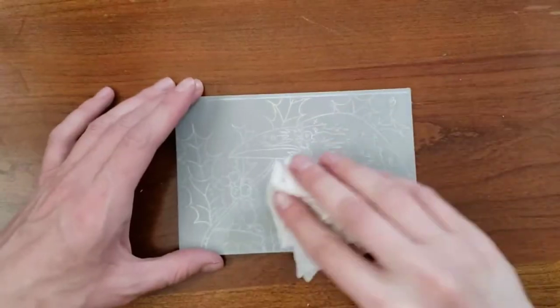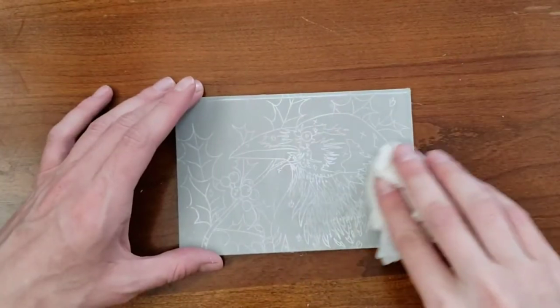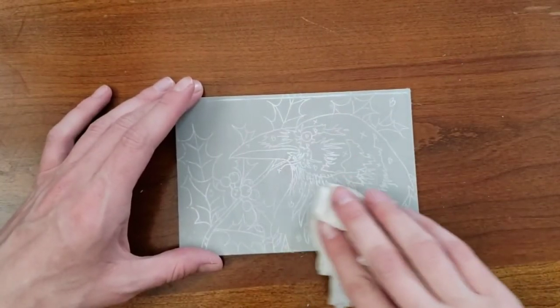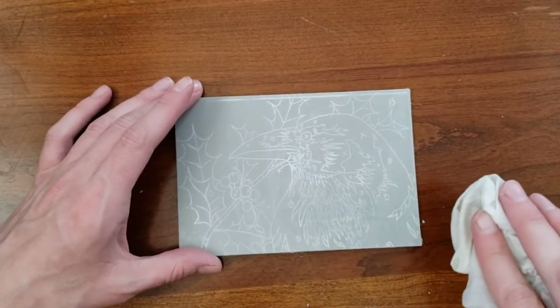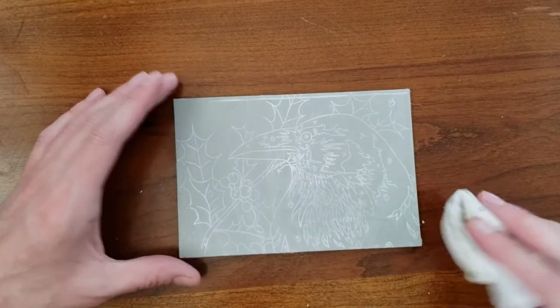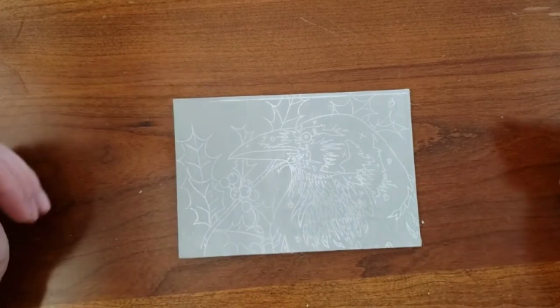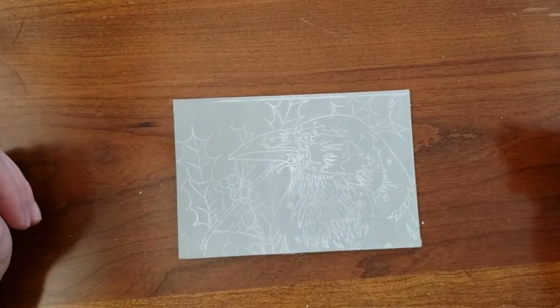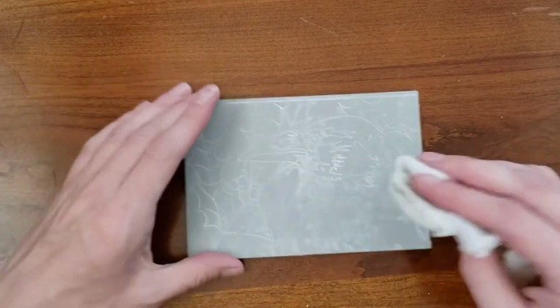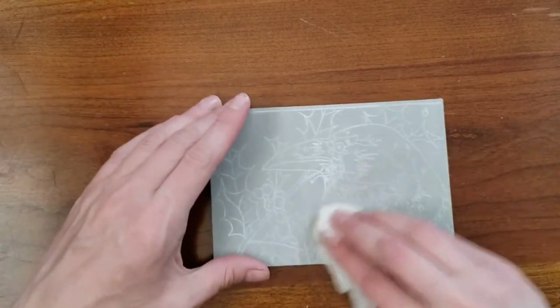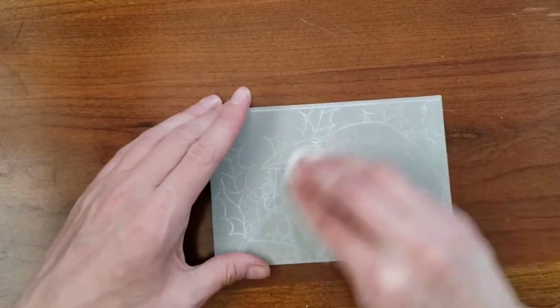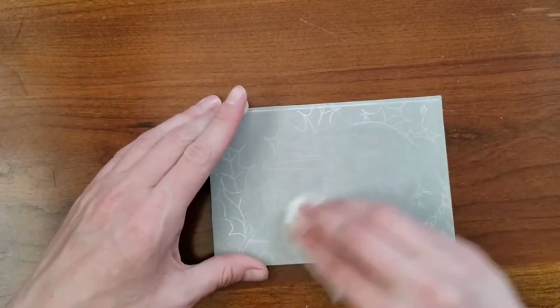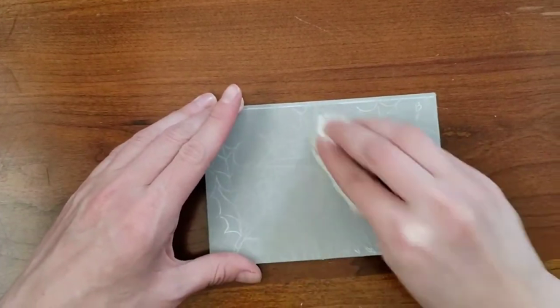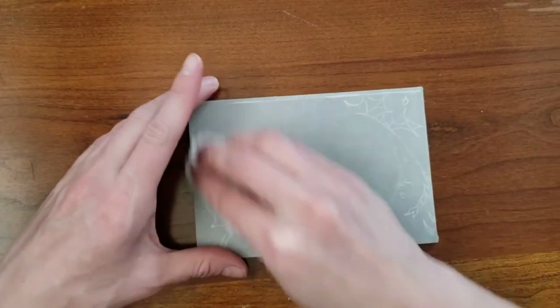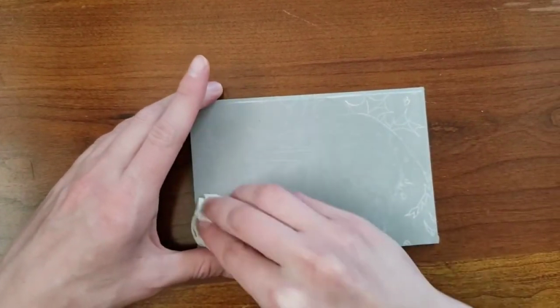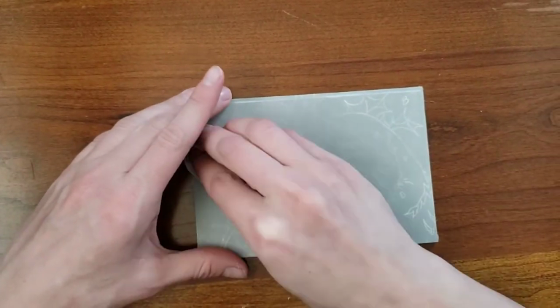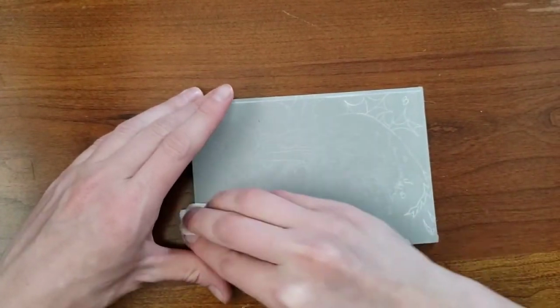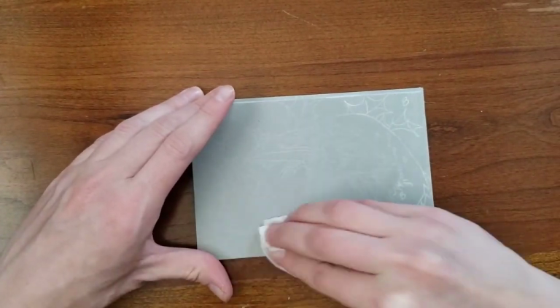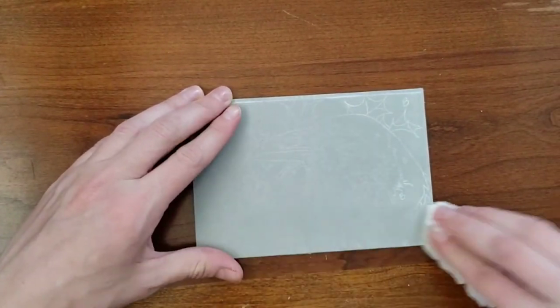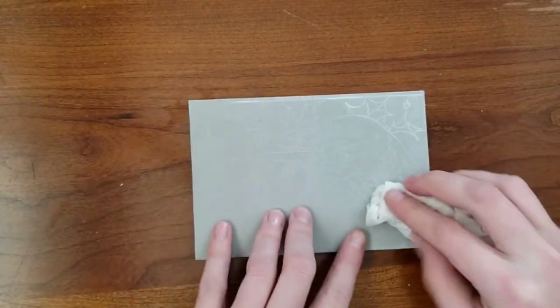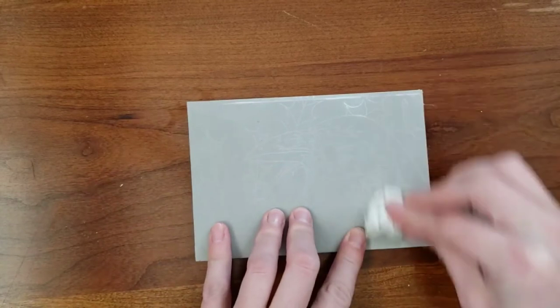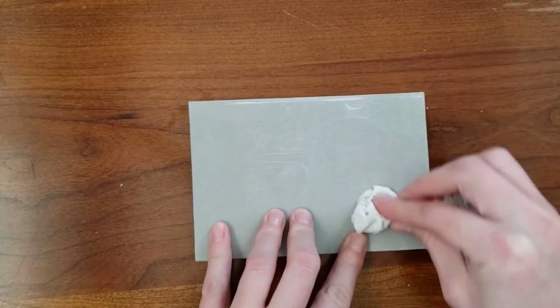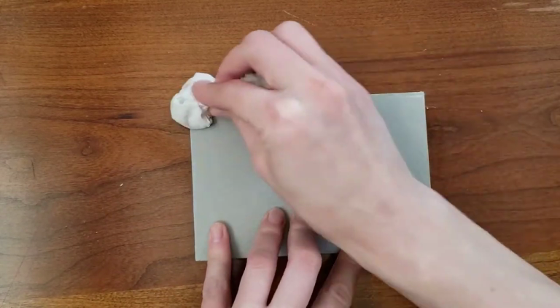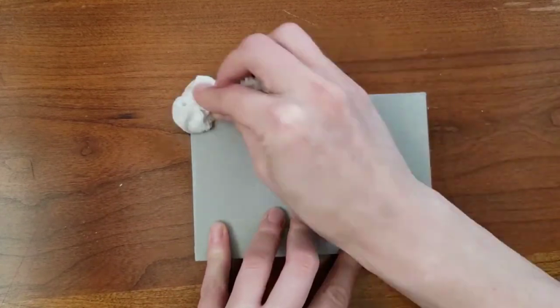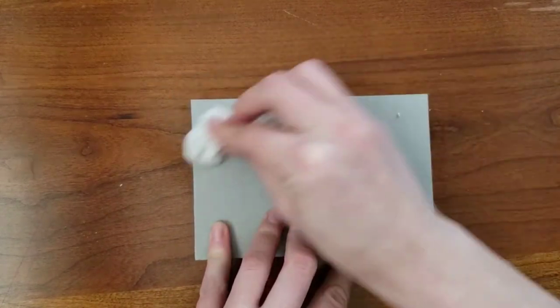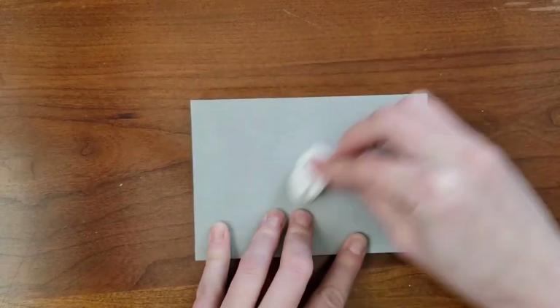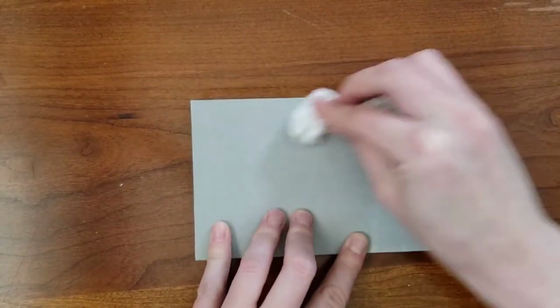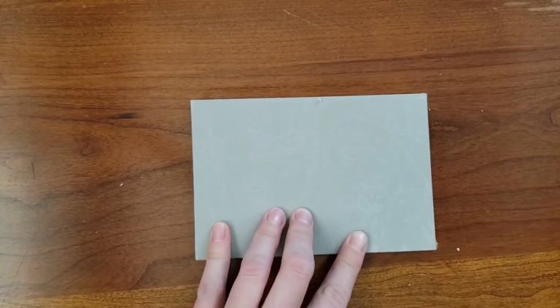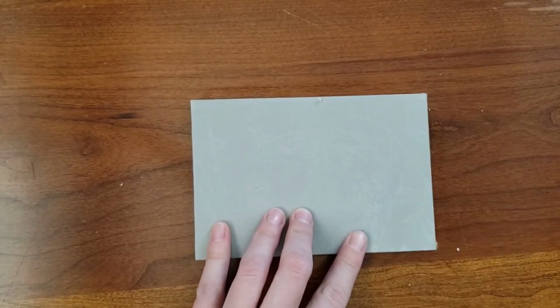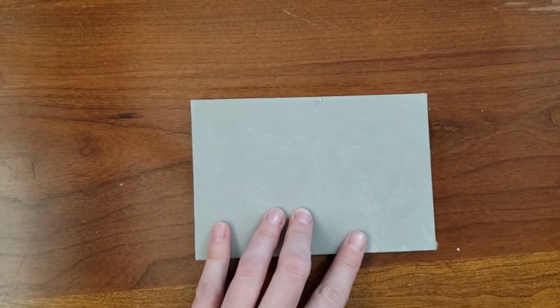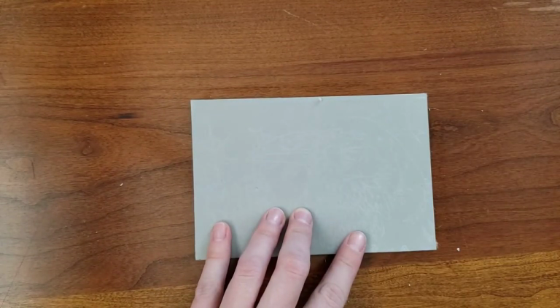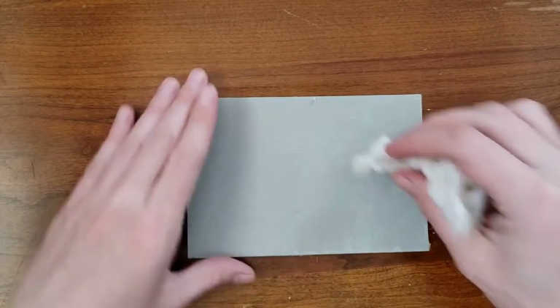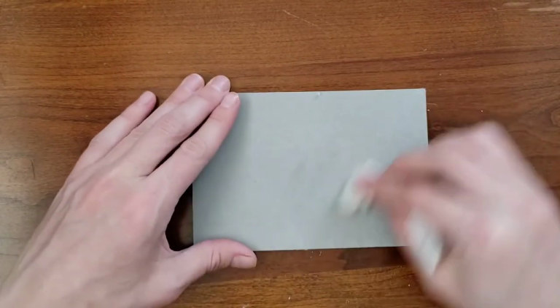Now you're ready to begin cutting the plate. Unless you don't like what you've drawn, in which case you can take the whole thing off with a wet paper towel and maybe a little sanding if needed. At this point you haven't actually altered the block at all.